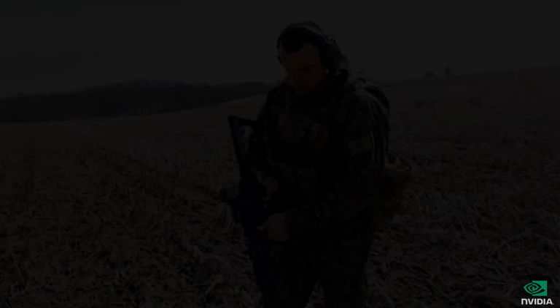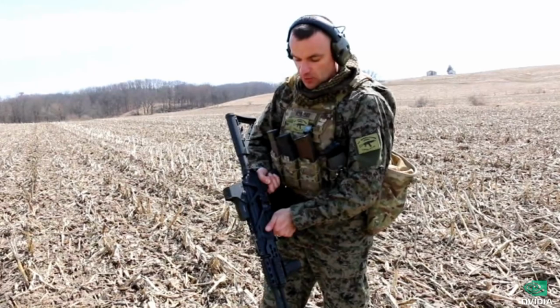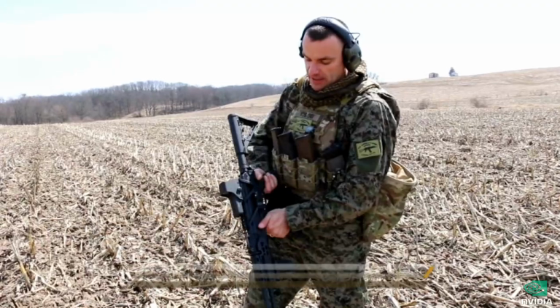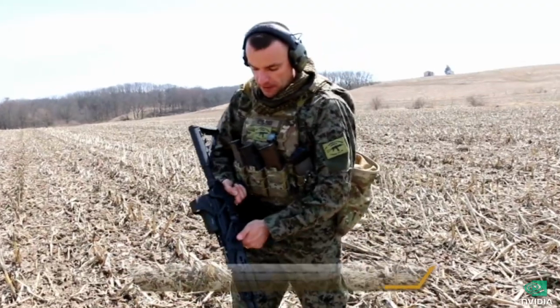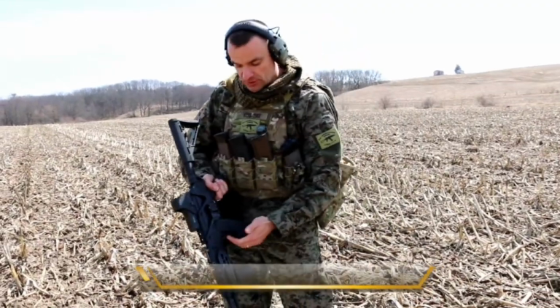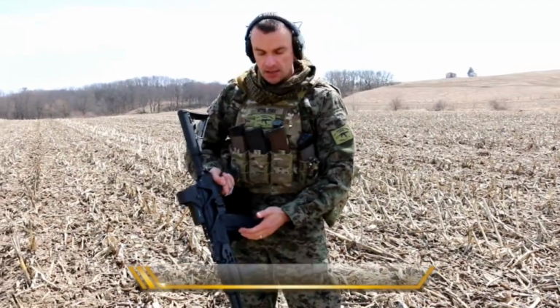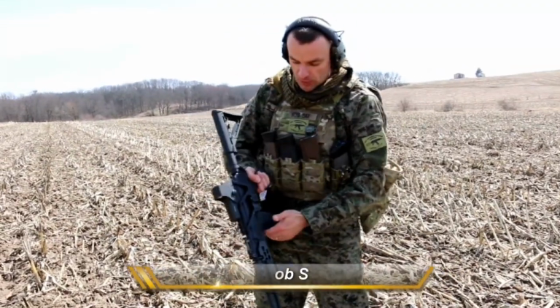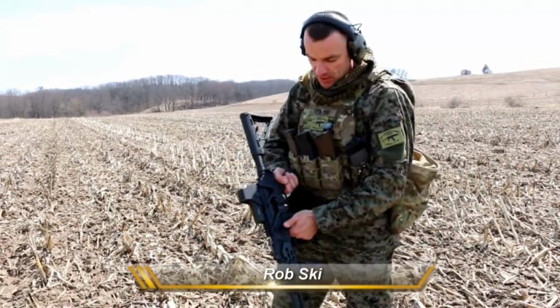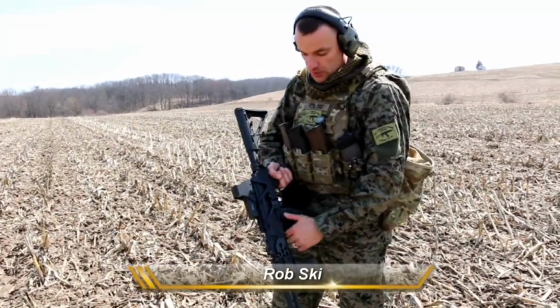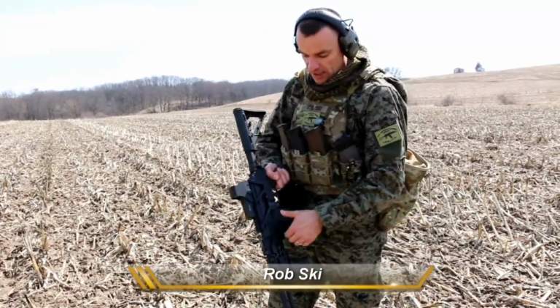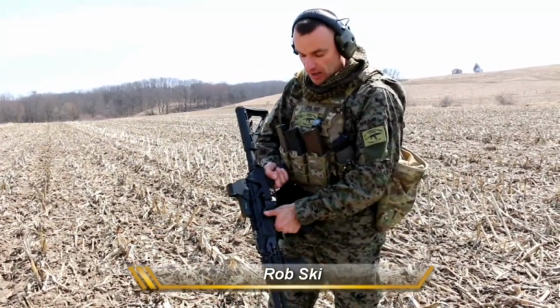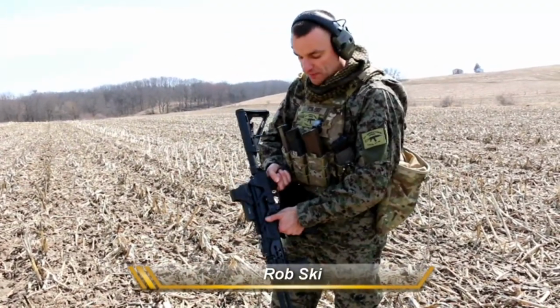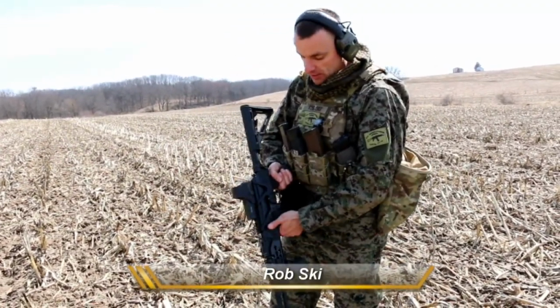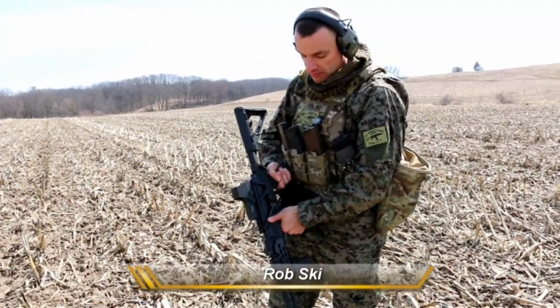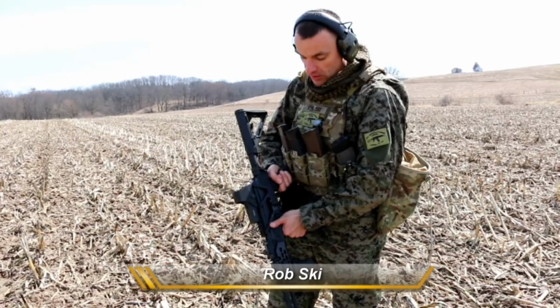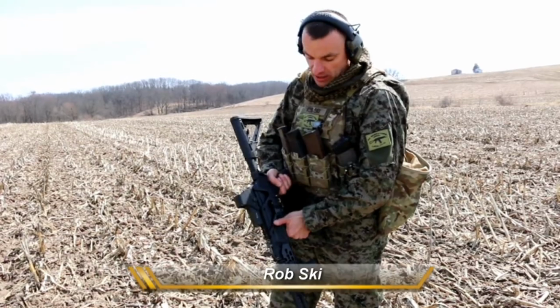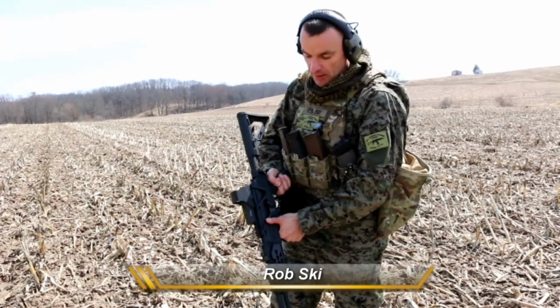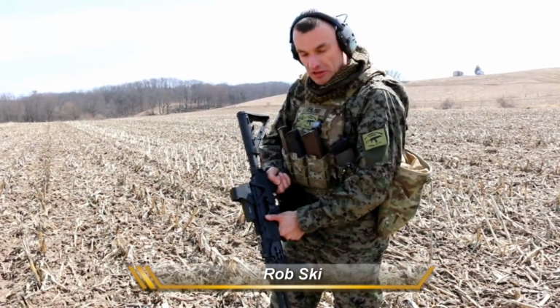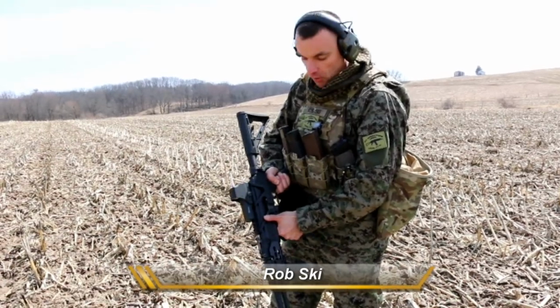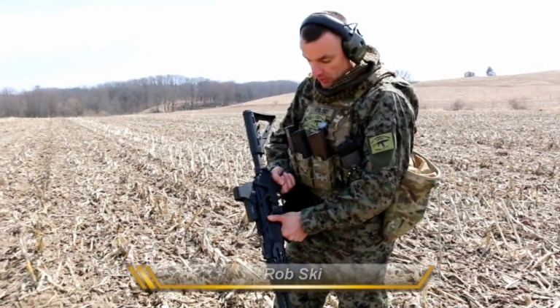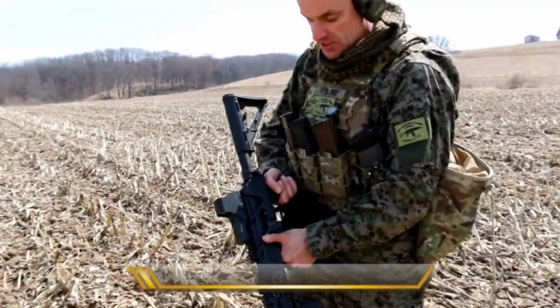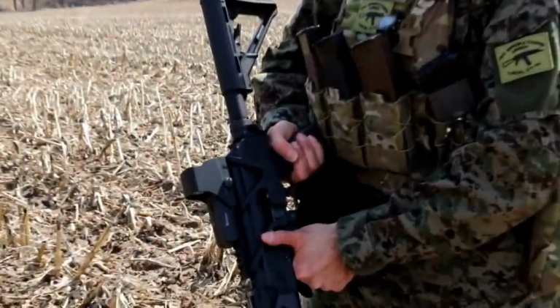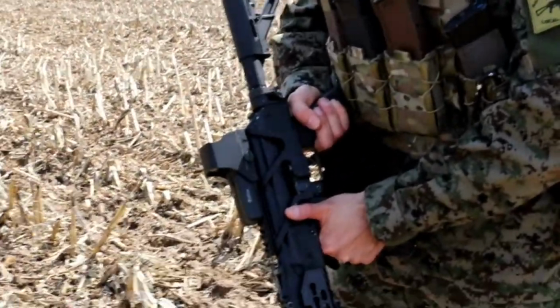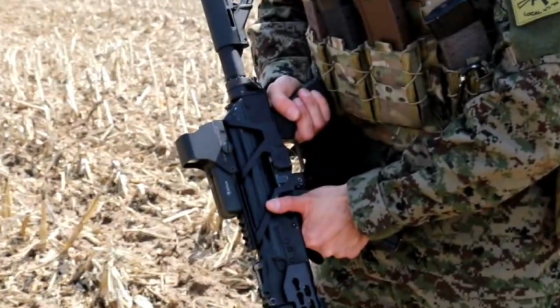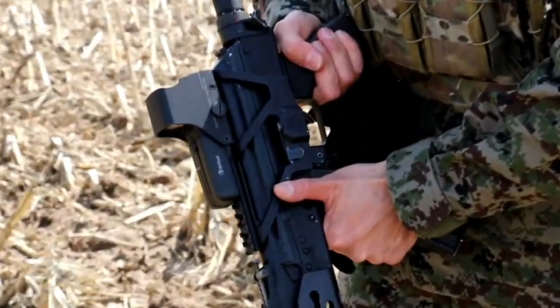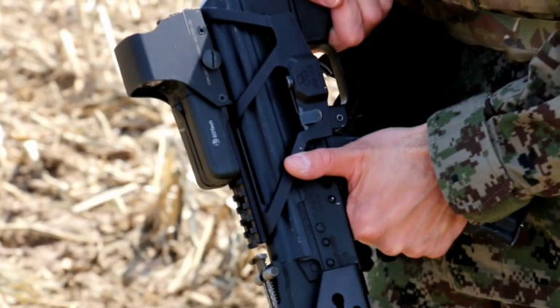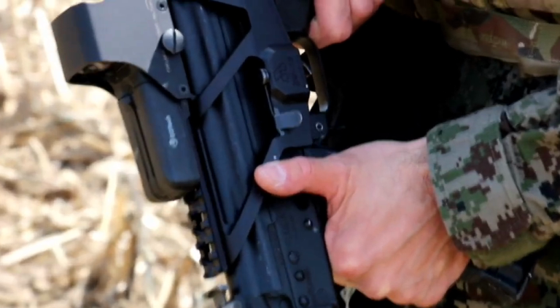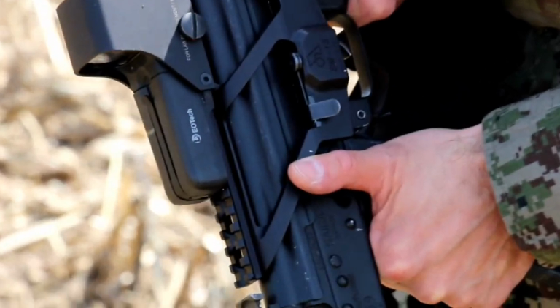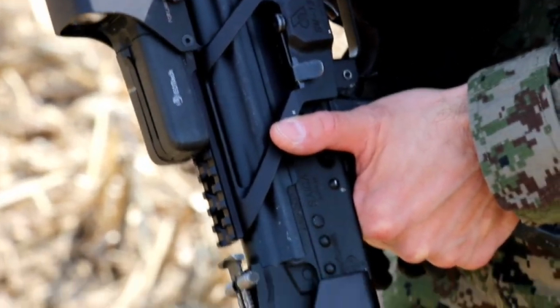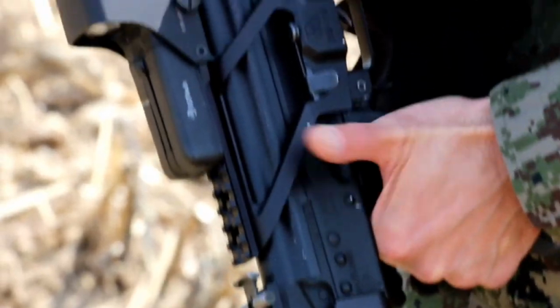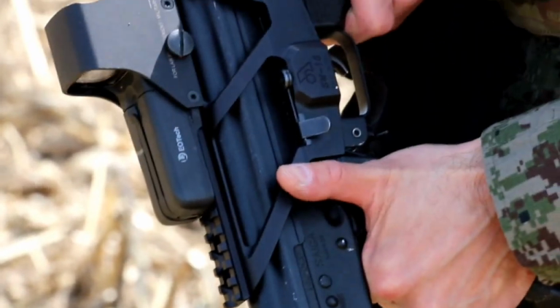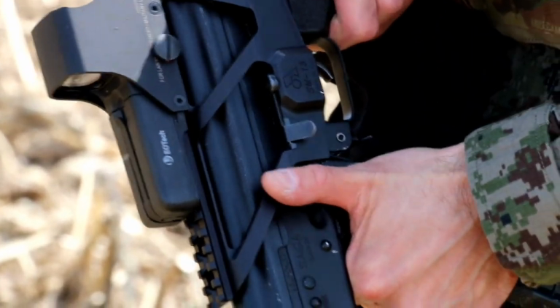The question came up about the magwell grip — which way the thumb should be facing on the rifle. The thumb should never go up. This is bad behavior, and I'll explain in just a second why we cannot put the thumb up.